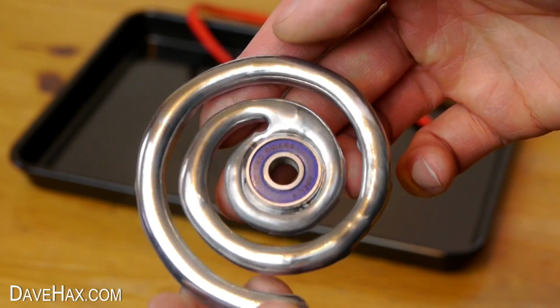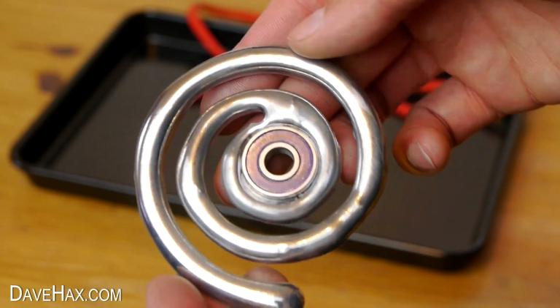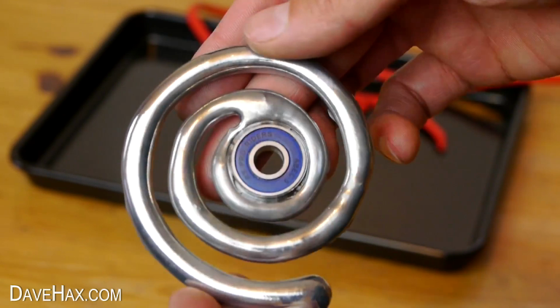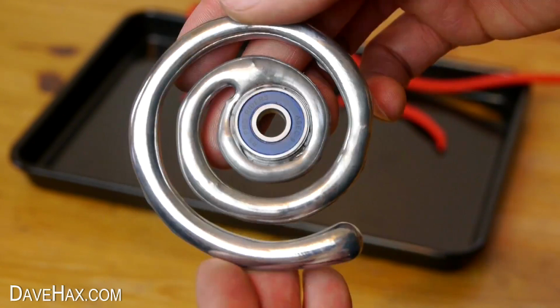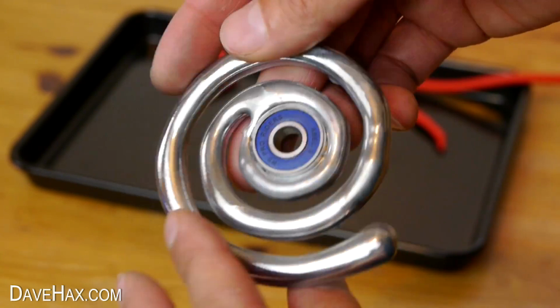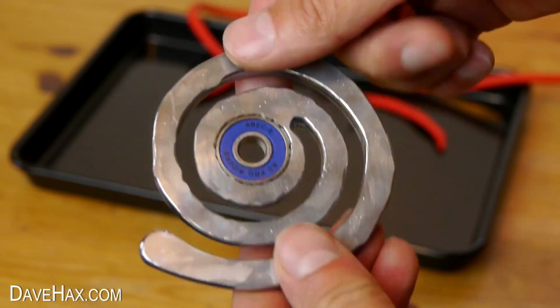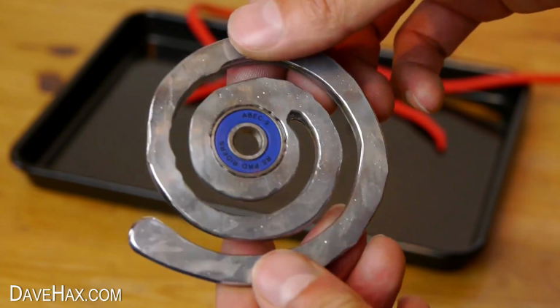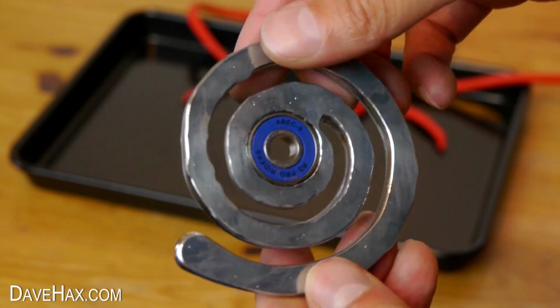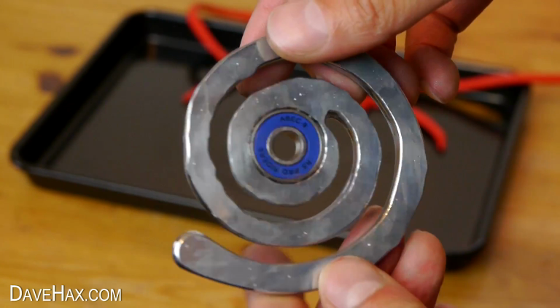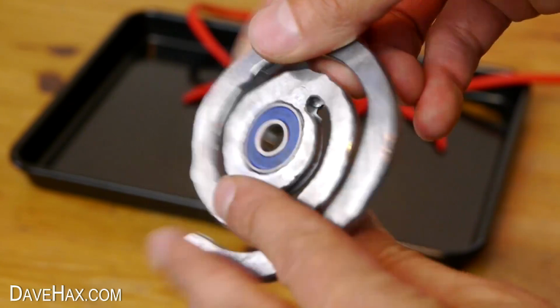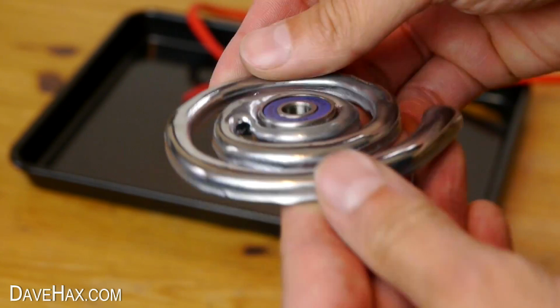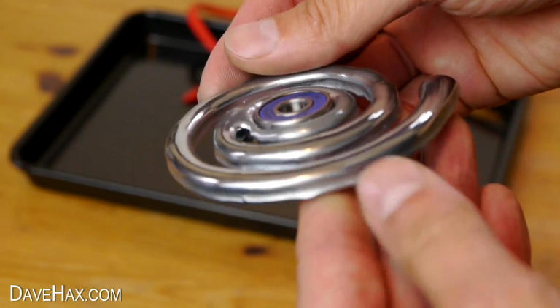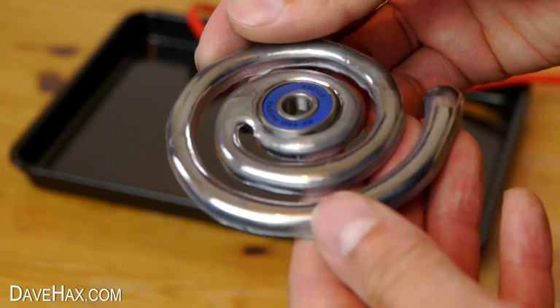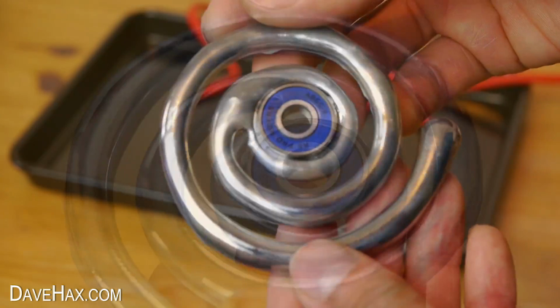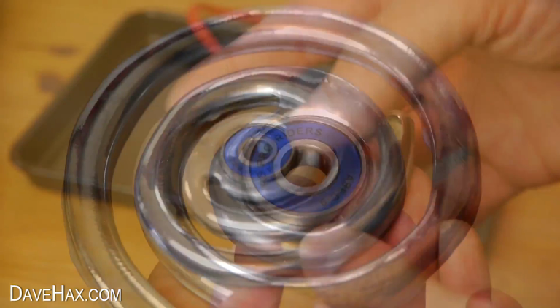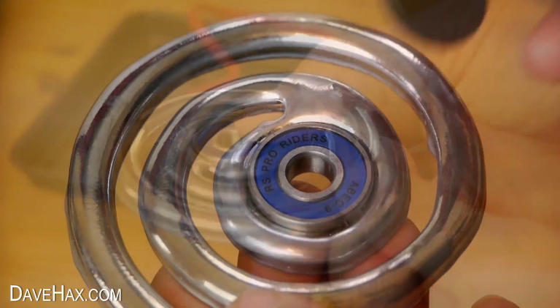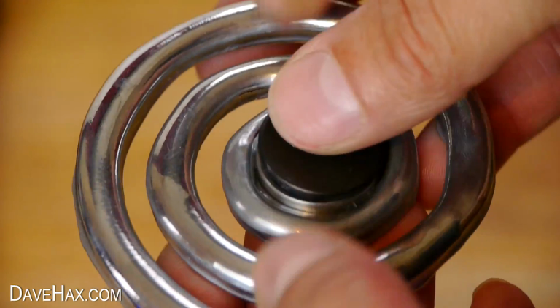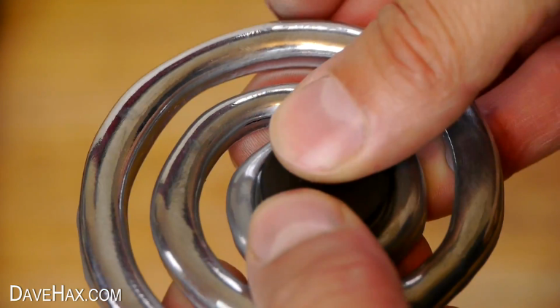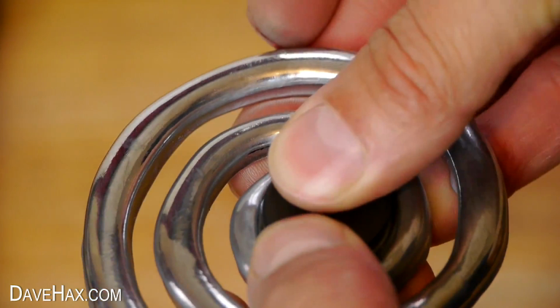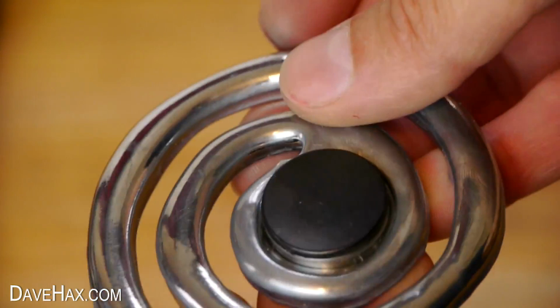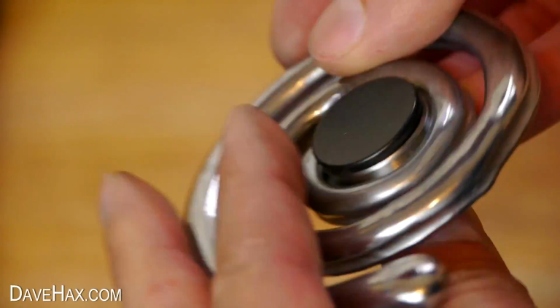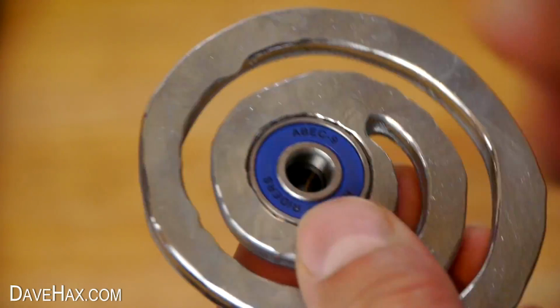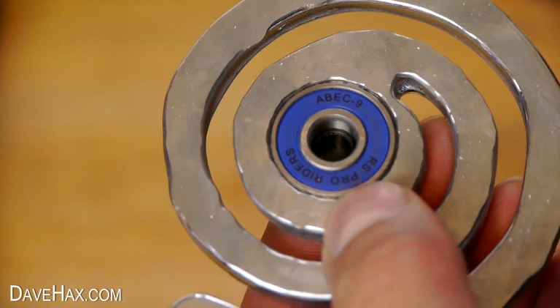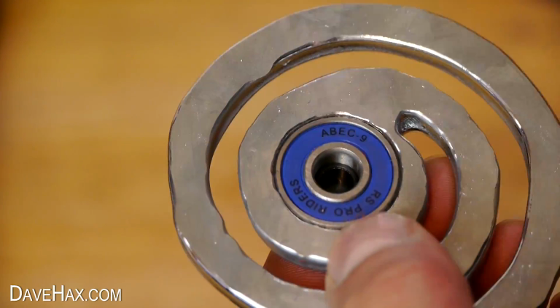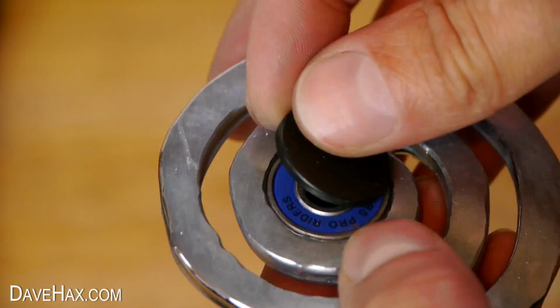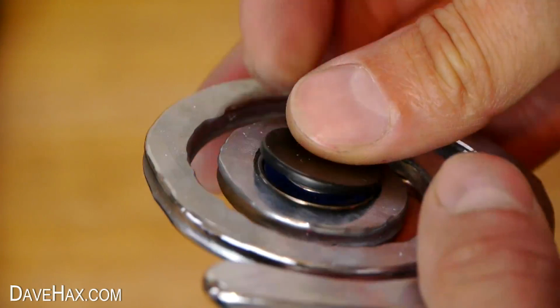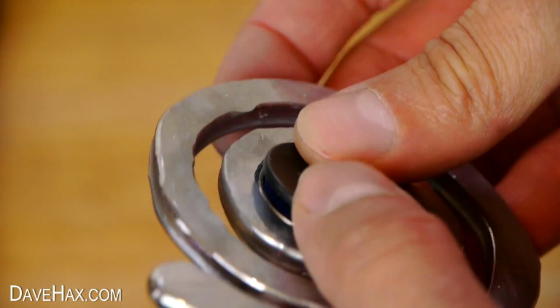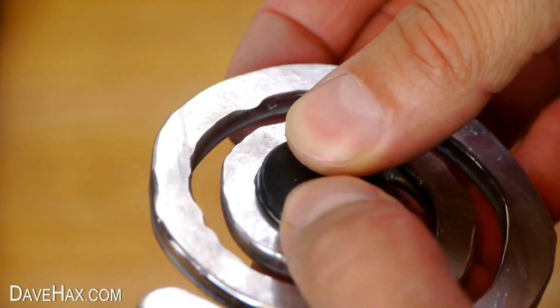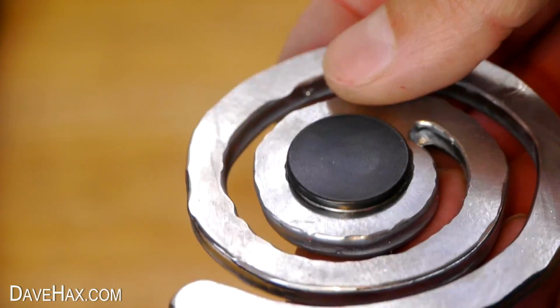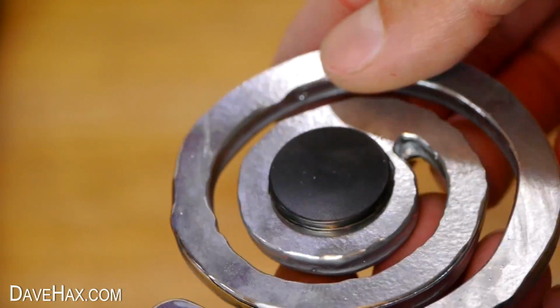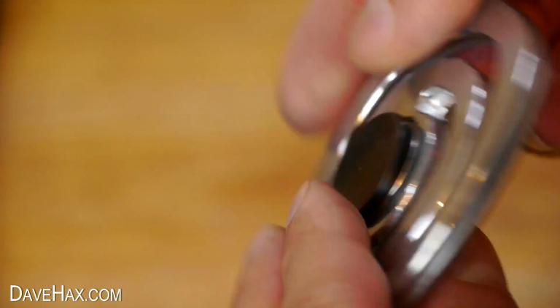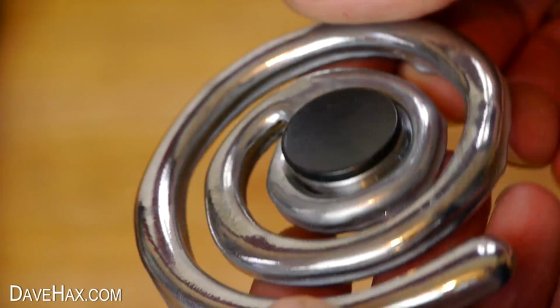So I don't think it will spin very well. I fitted these black bearing caps which I took from another spinner, and gave it a go.